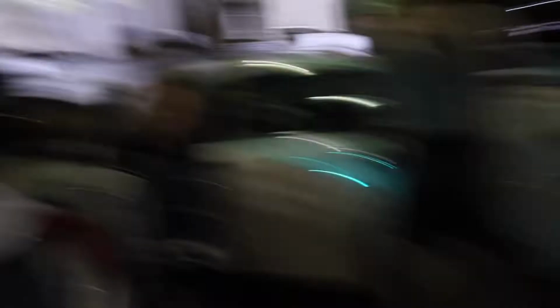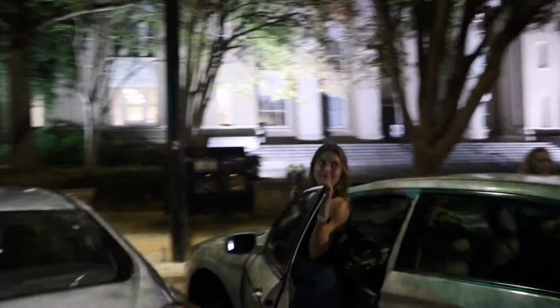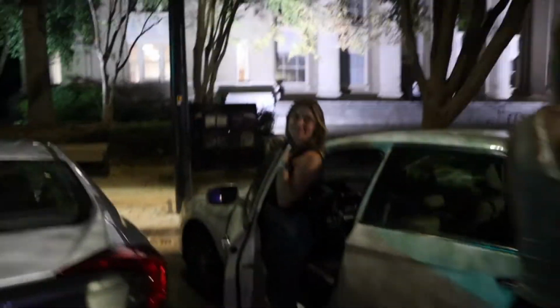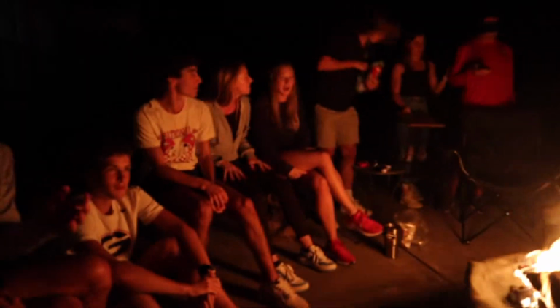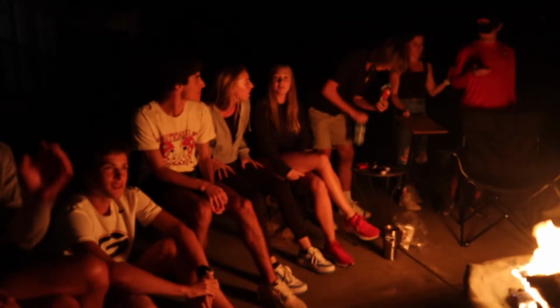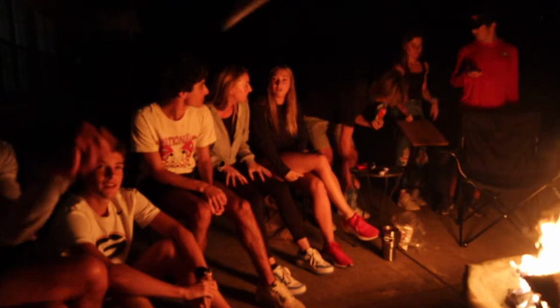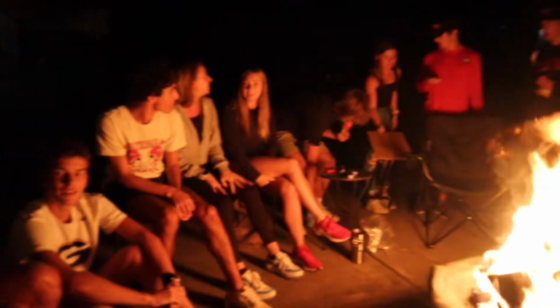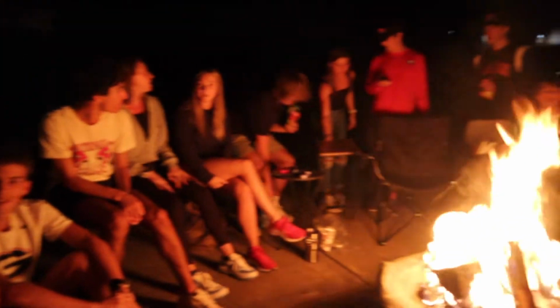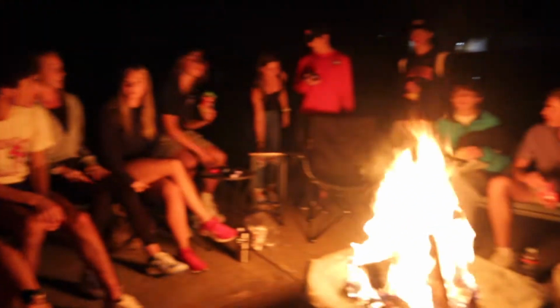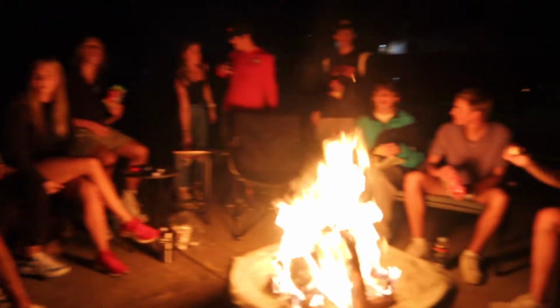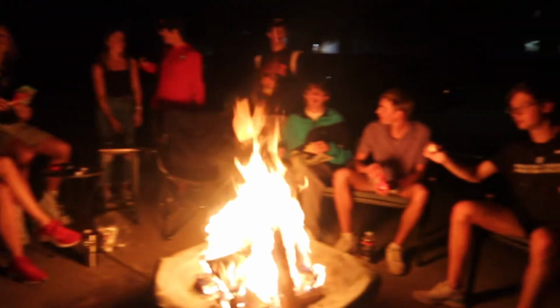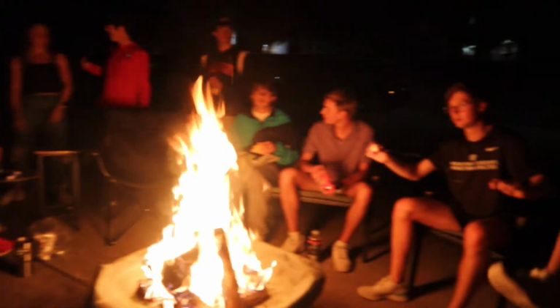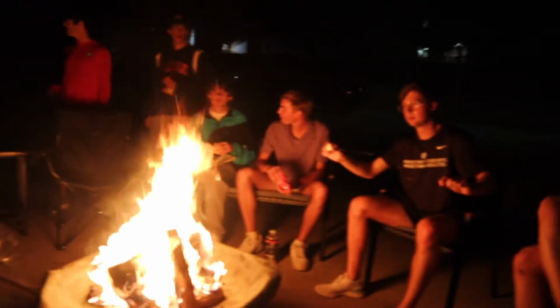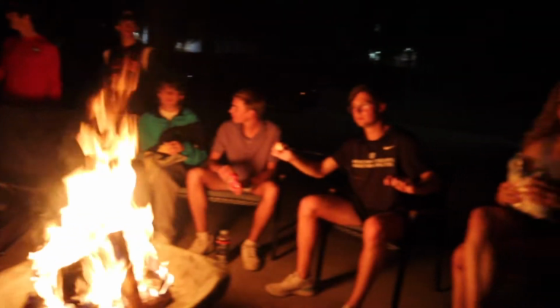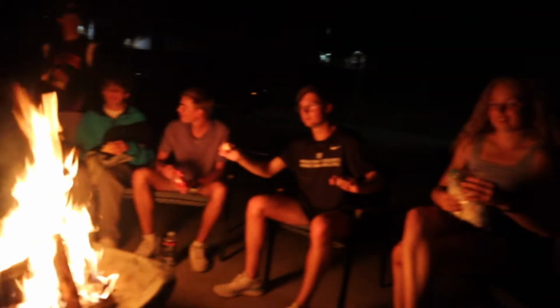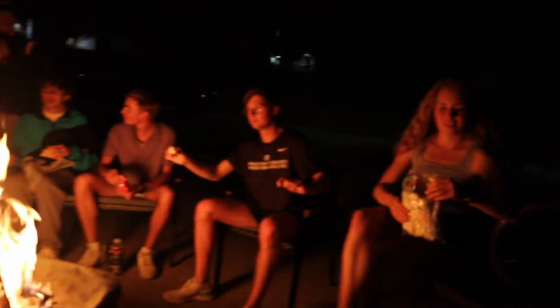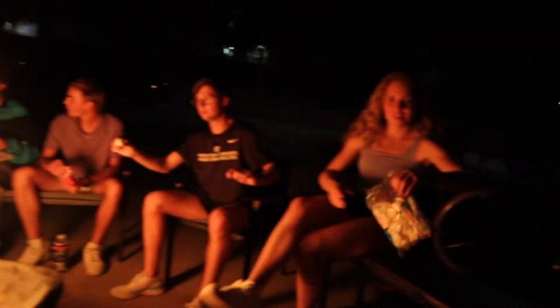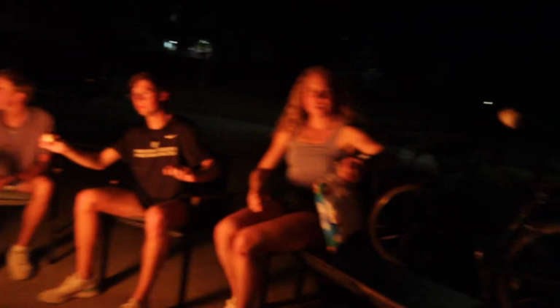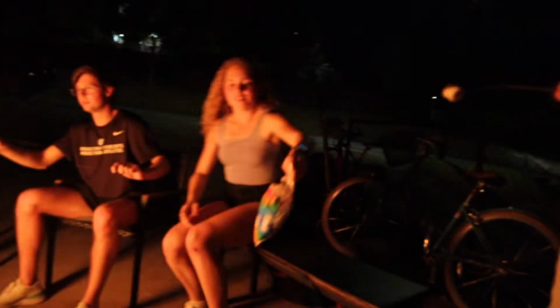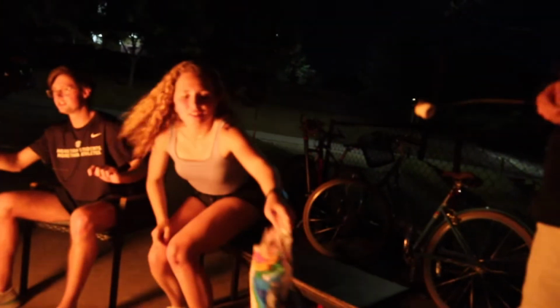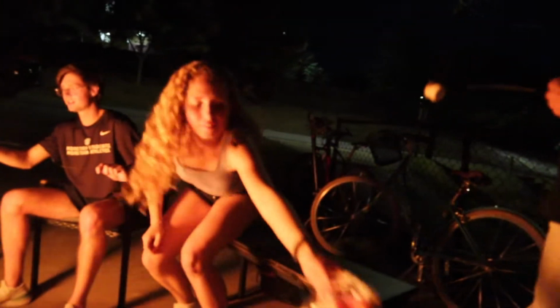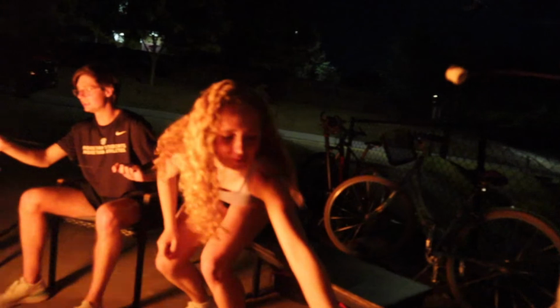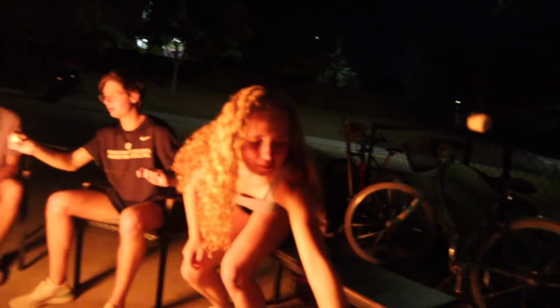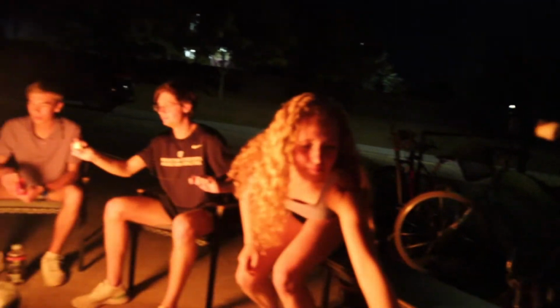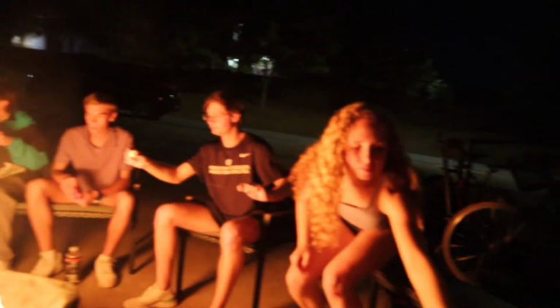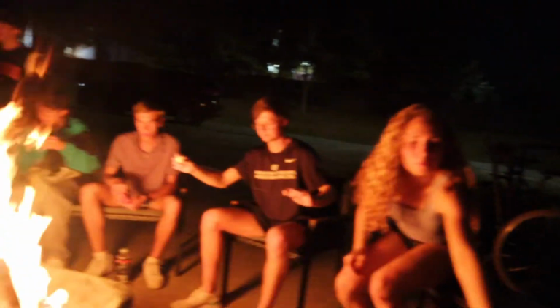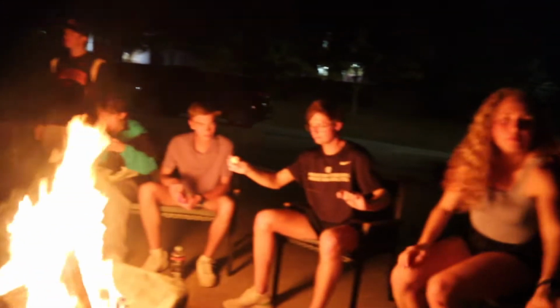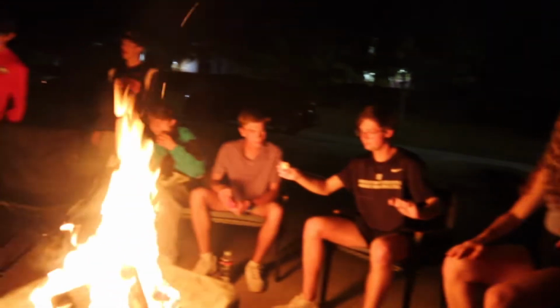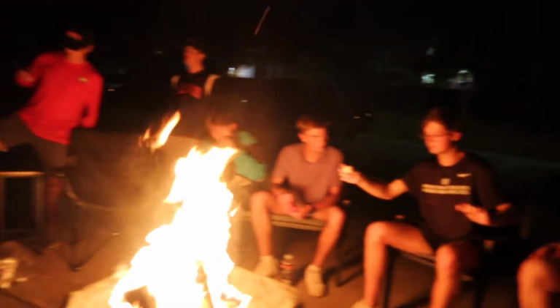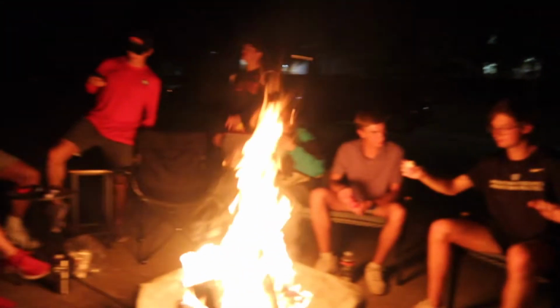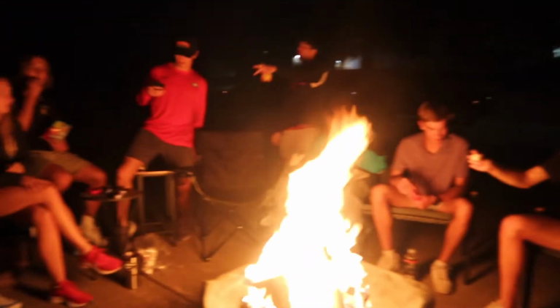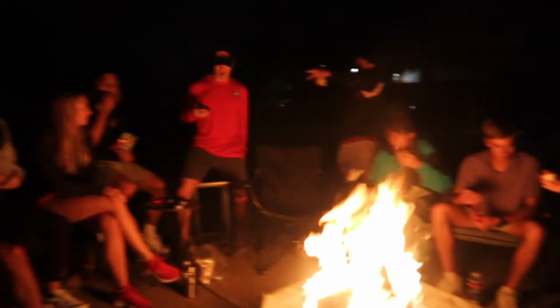Here's some footage from the bonfire they had. Usually on official visits you'll do a little team bonding thing, and here it was just a bonfire where we made some s'mores. It was pretty cool — I really like the team.